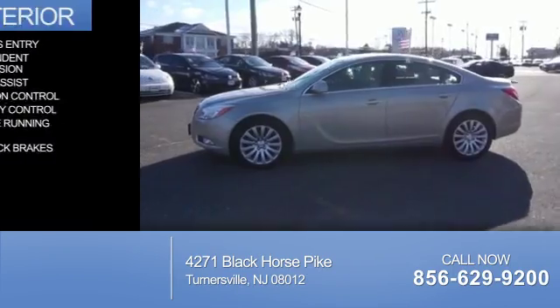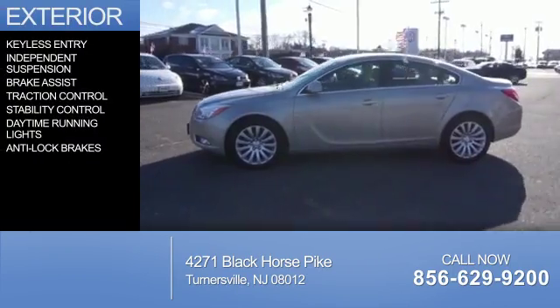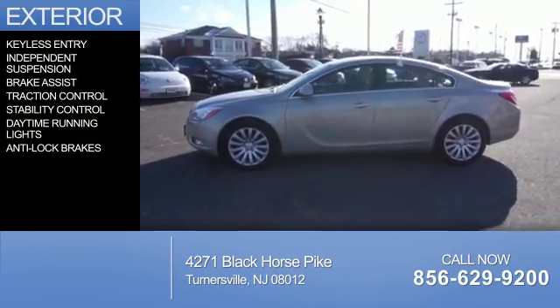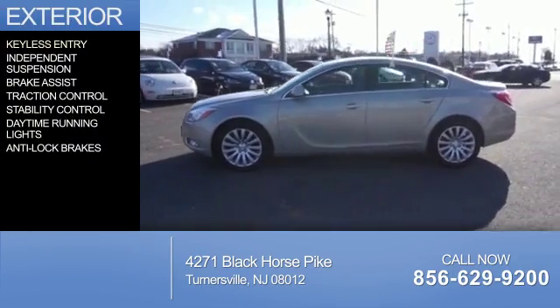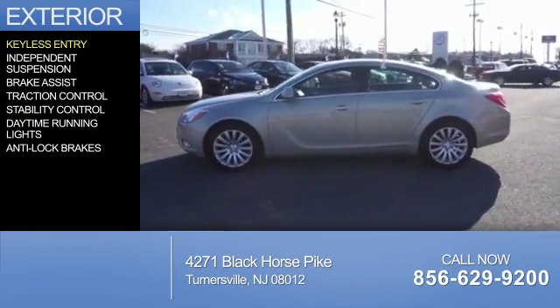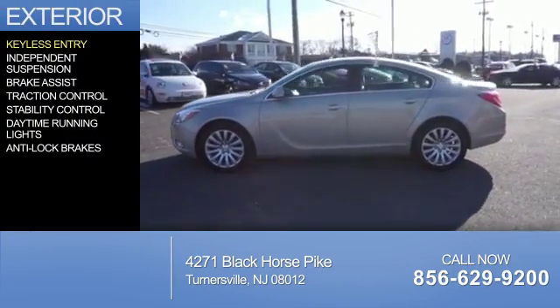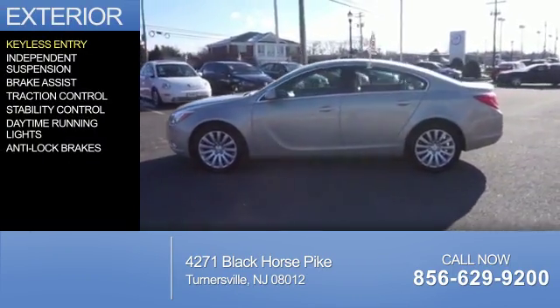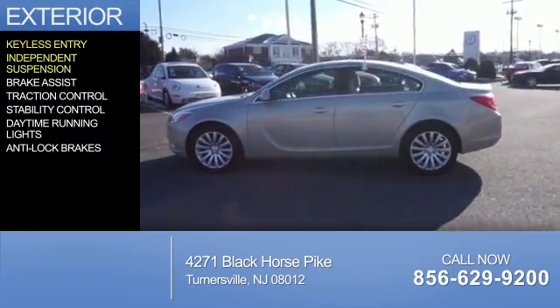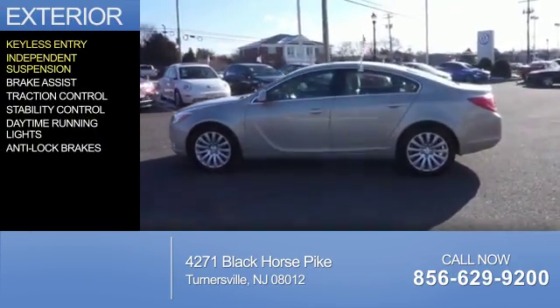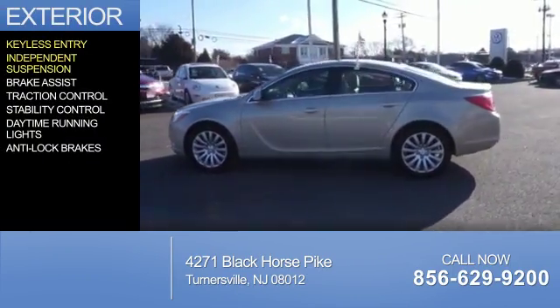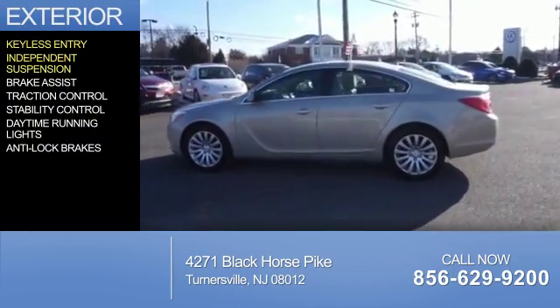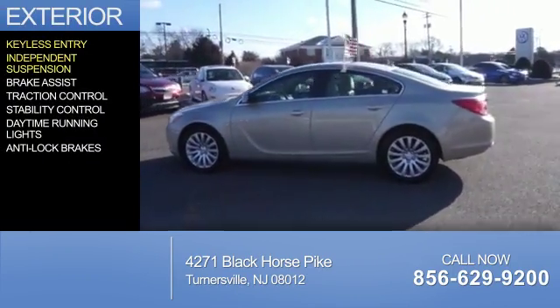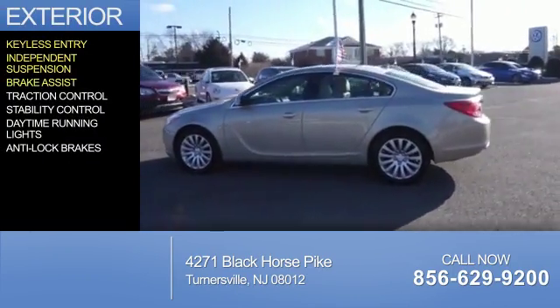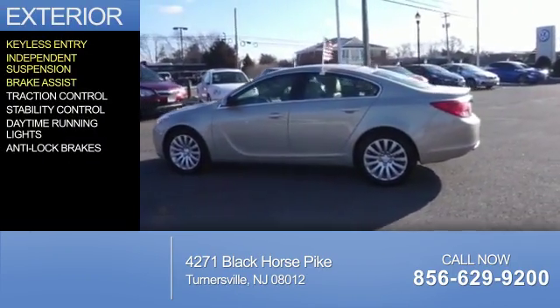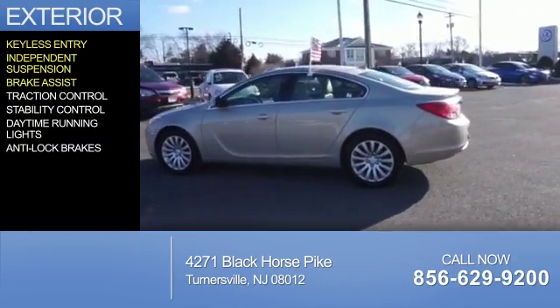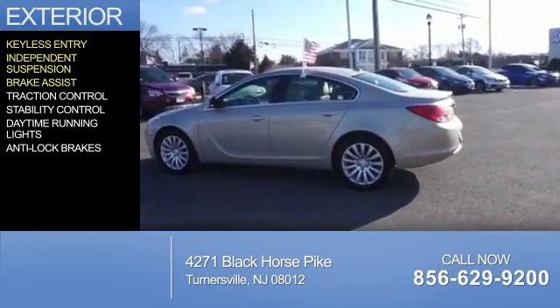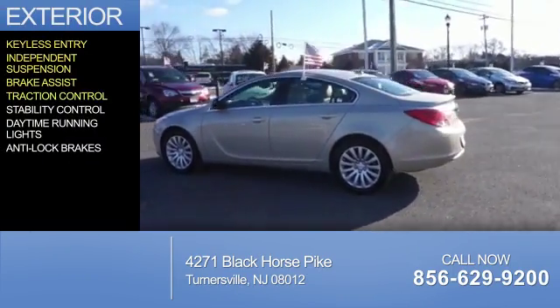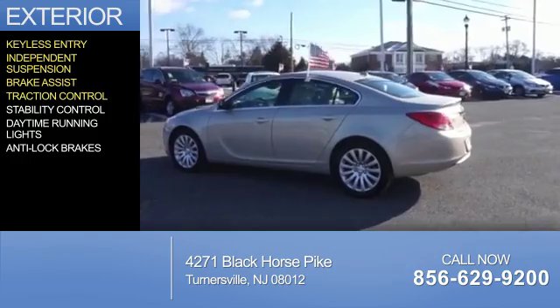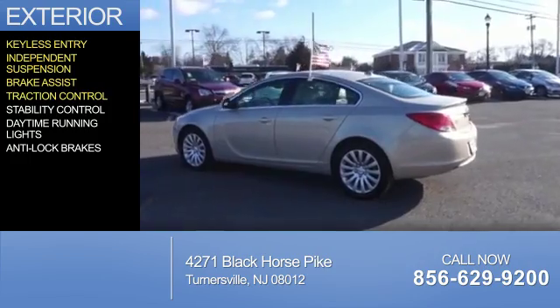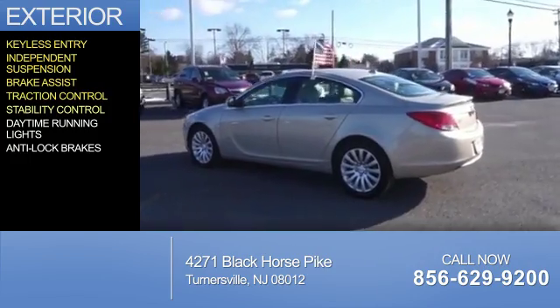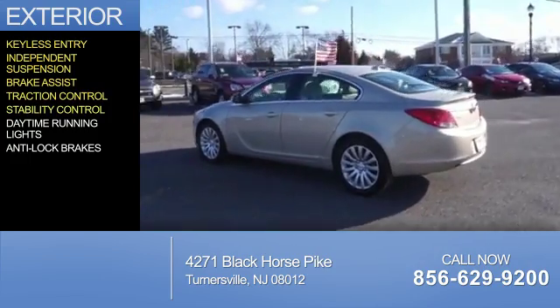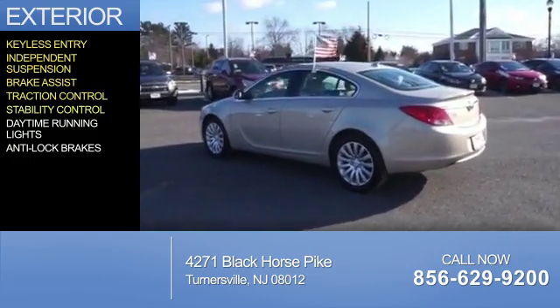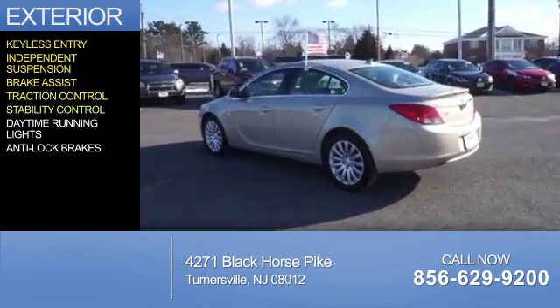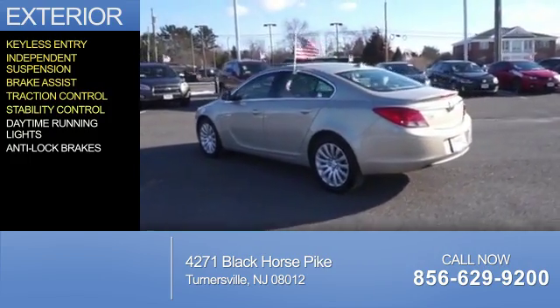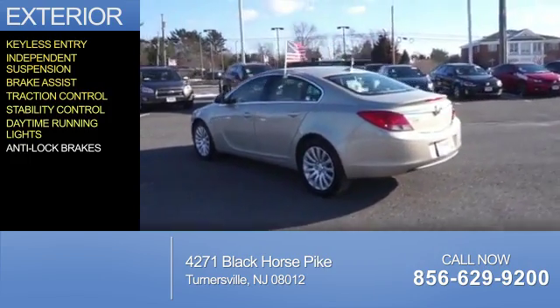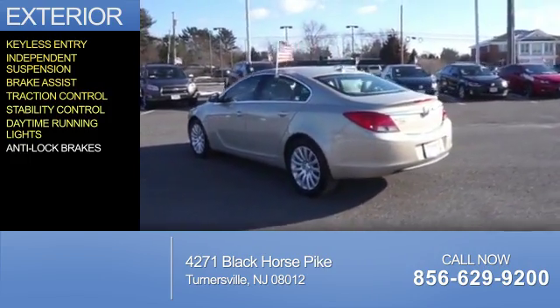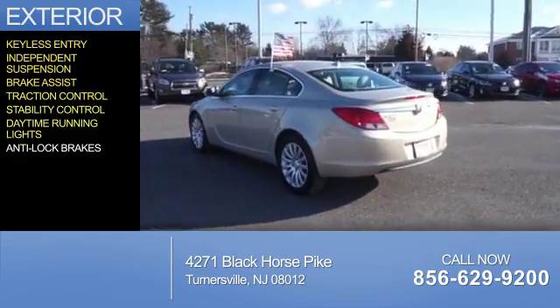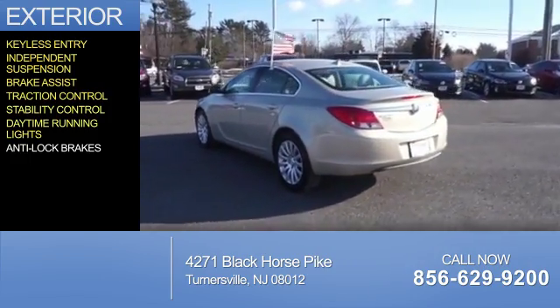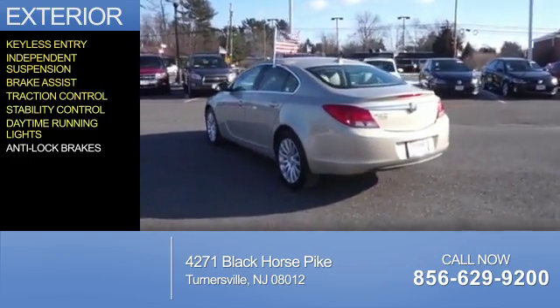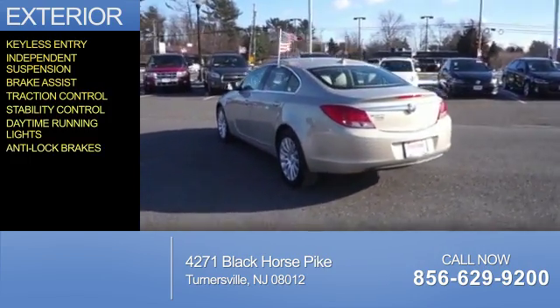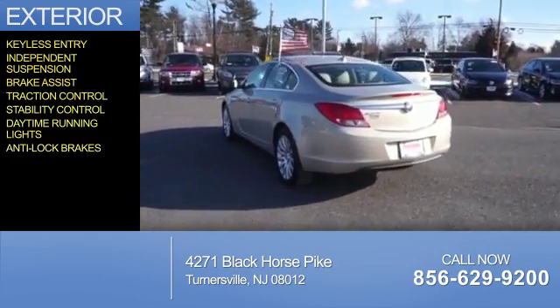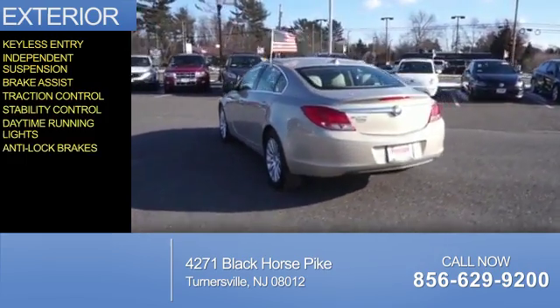The features include keyless entry, independent suspension, brake assist, traction control, stability control, daytime running lights, and anti-lock brakes.